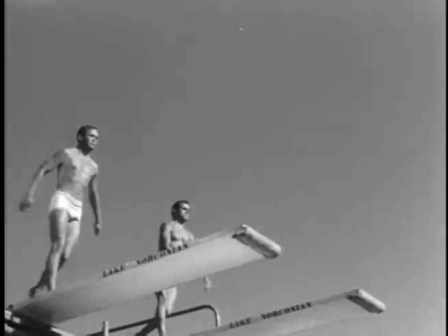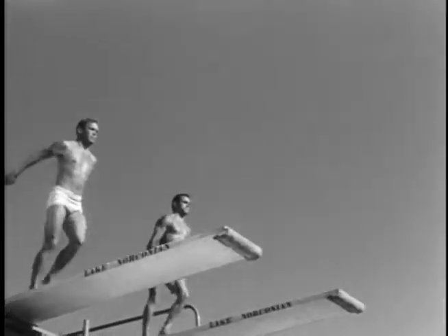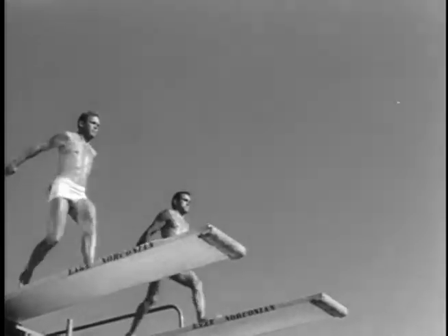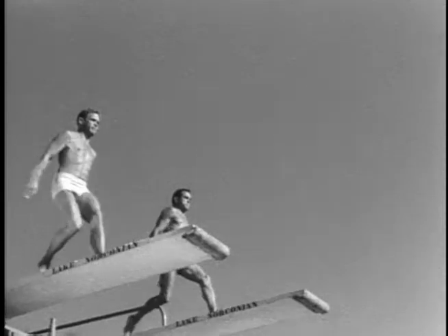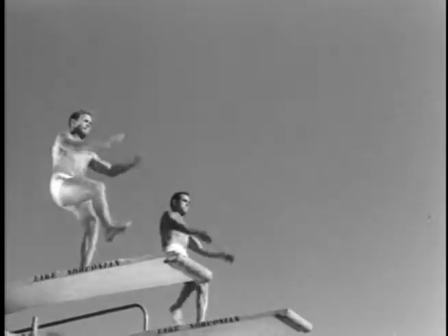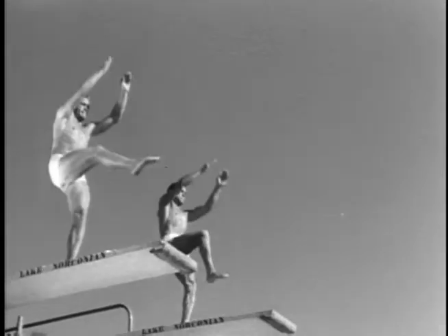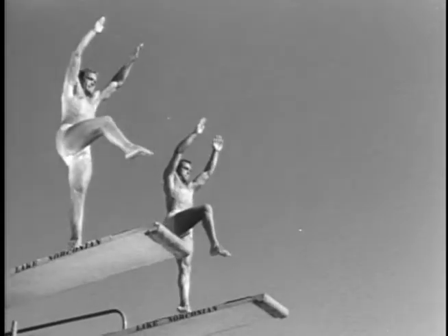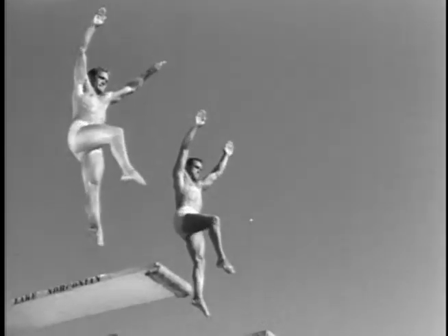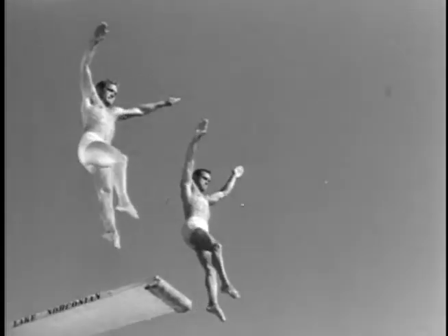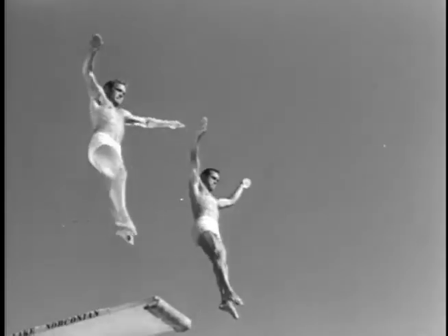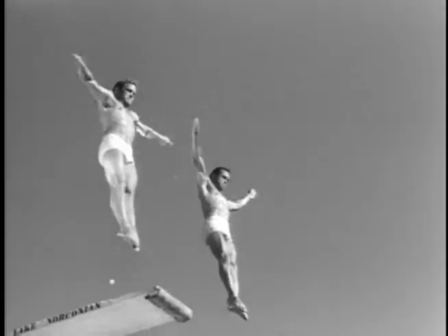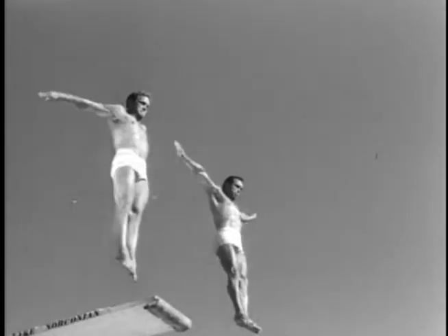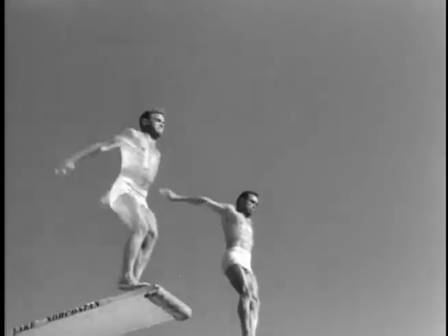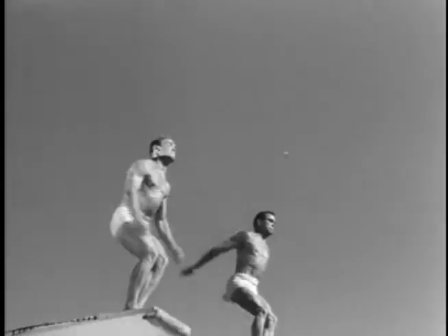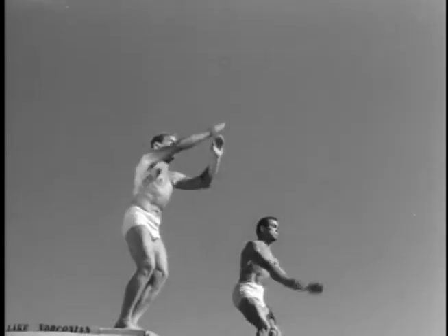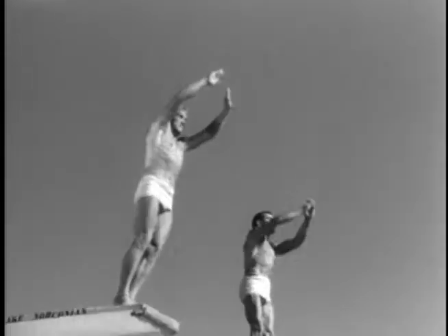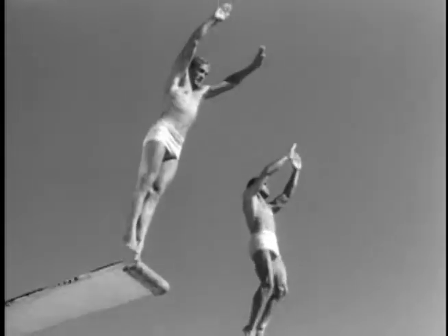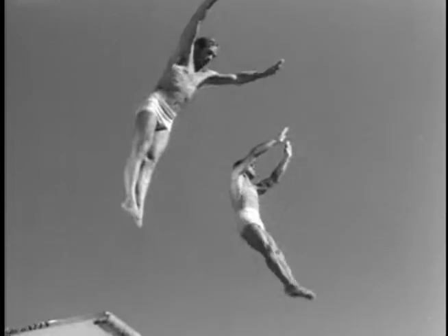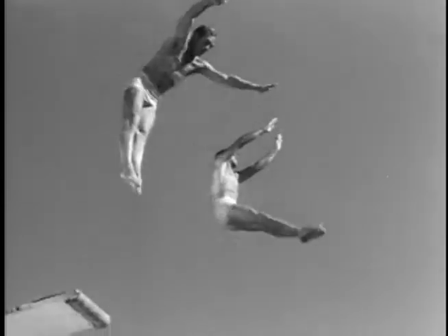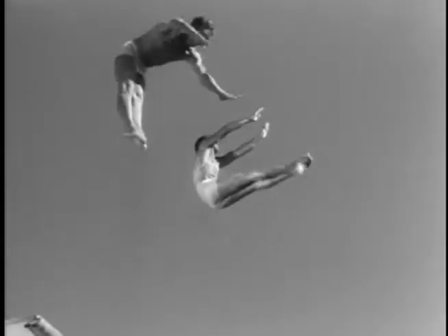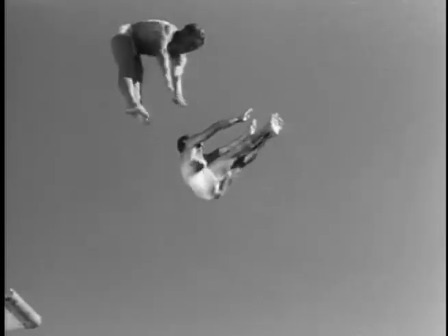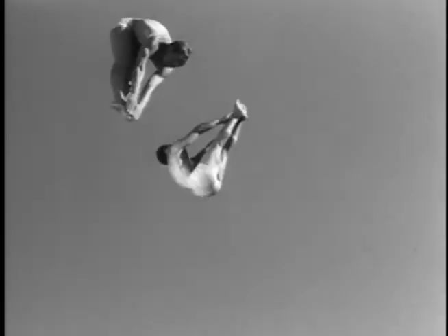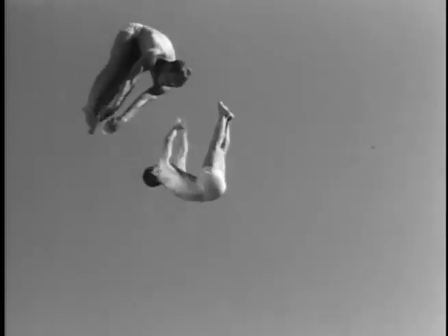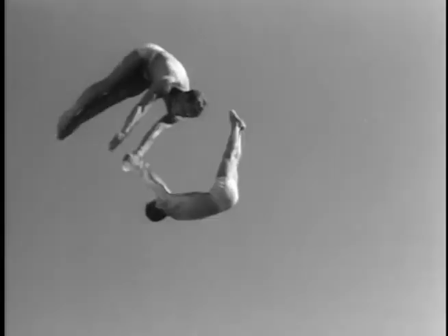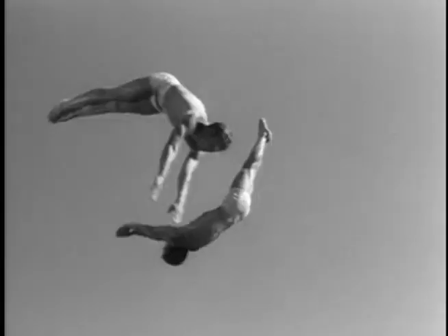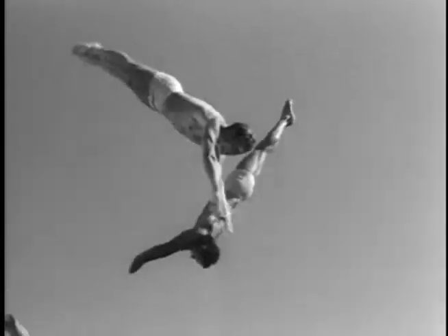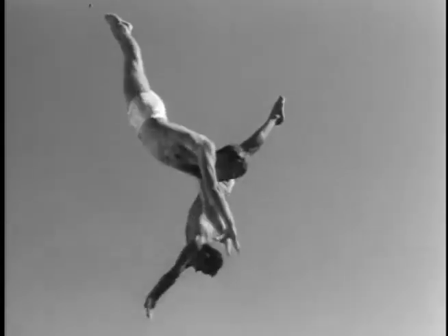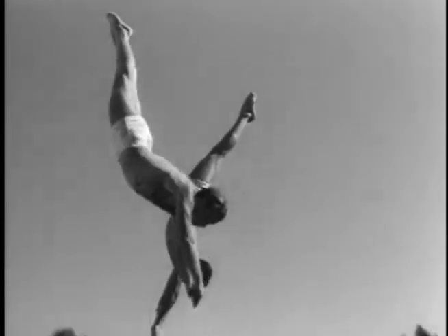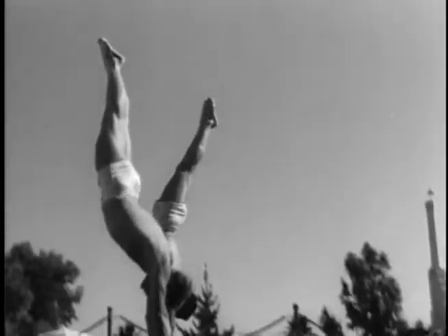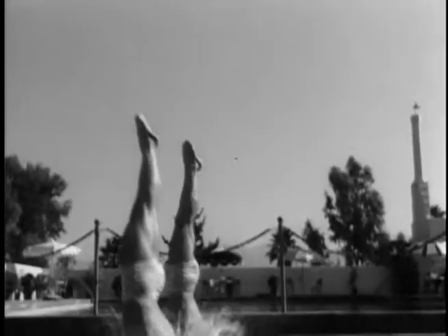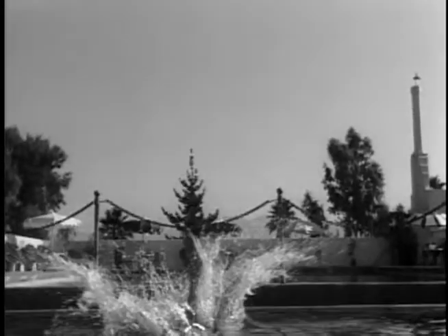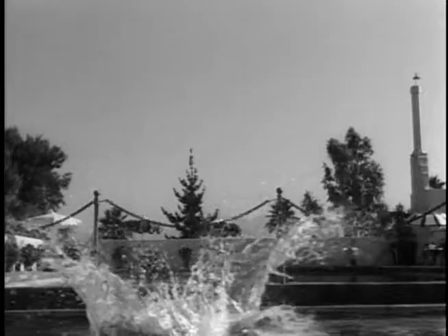Here each one simultaneously executes a different dive, forming beautiful patterns of movement. Smith in the front jackknife, Simeka in the pike half-gainer — finishing together on the split second.